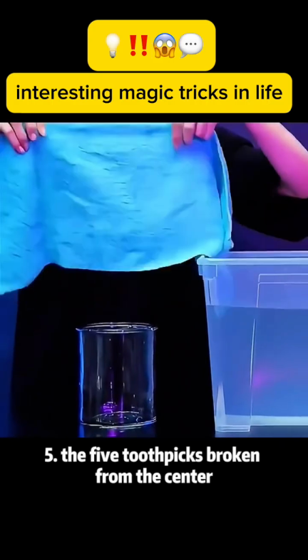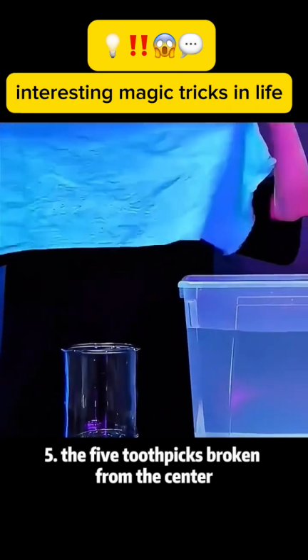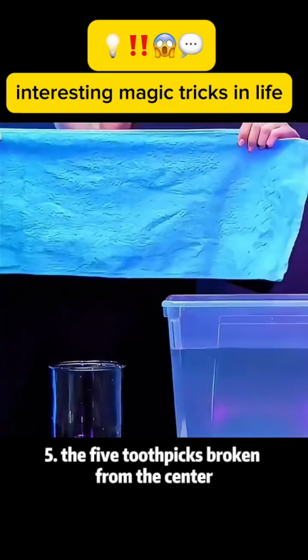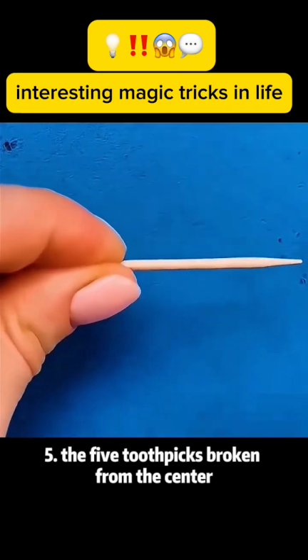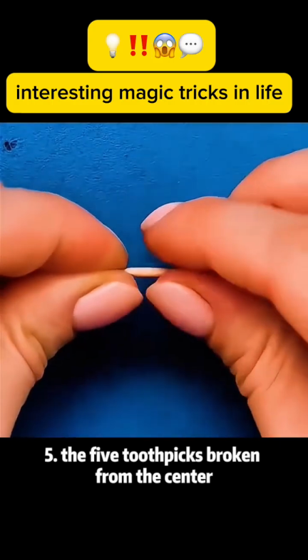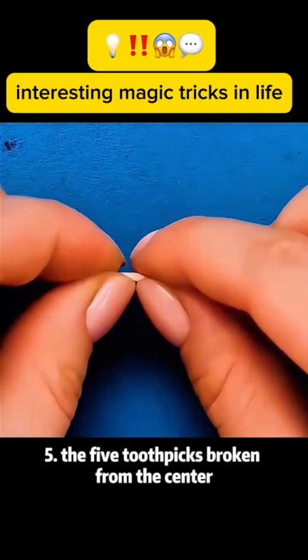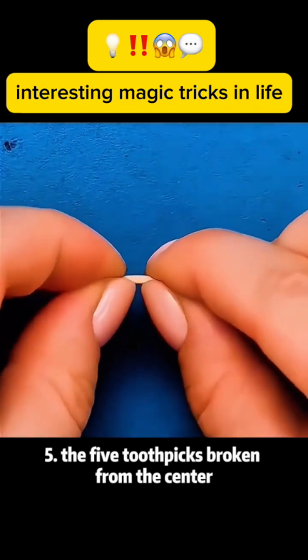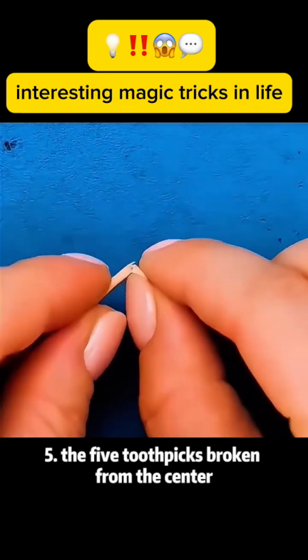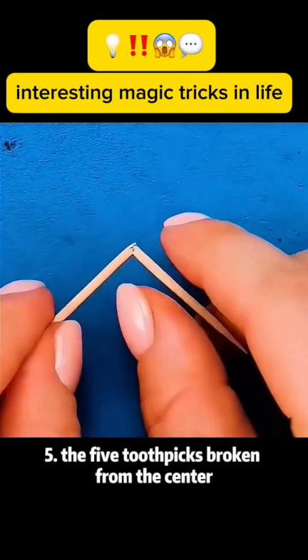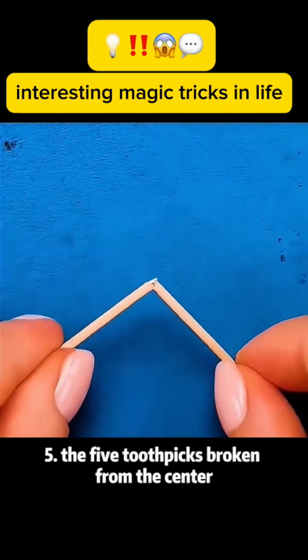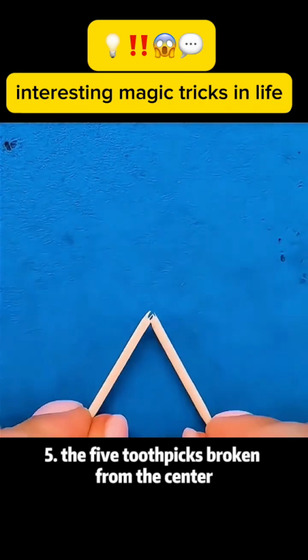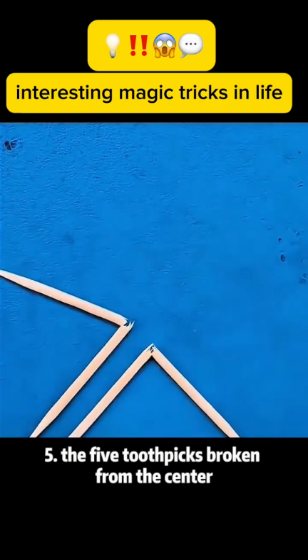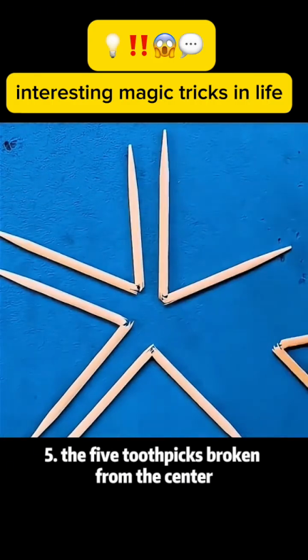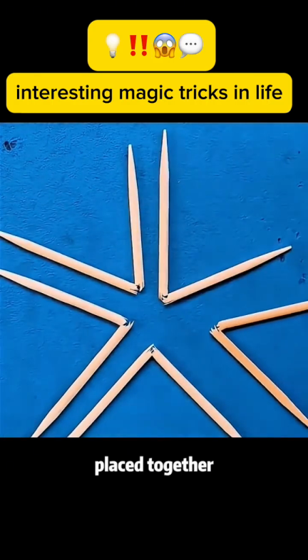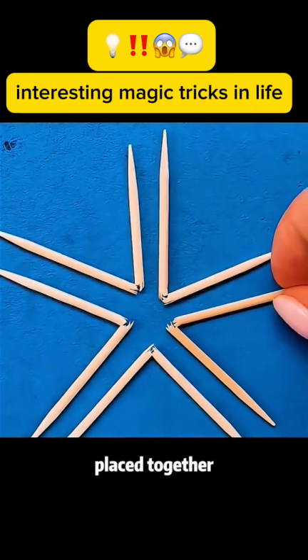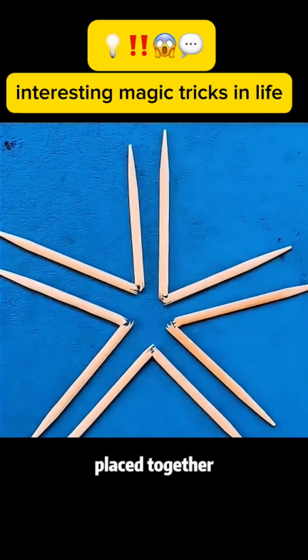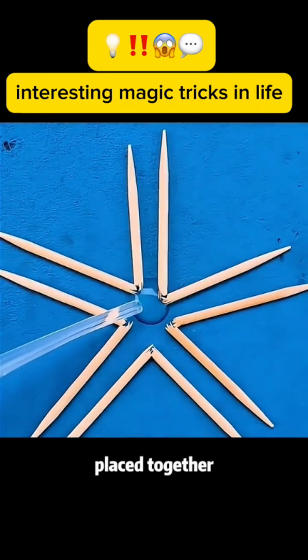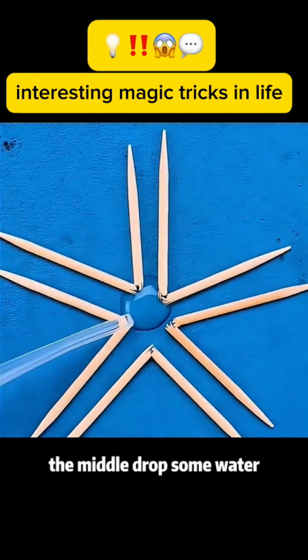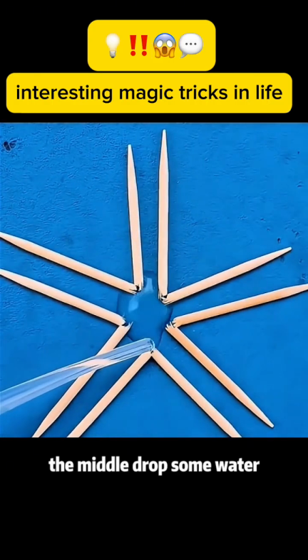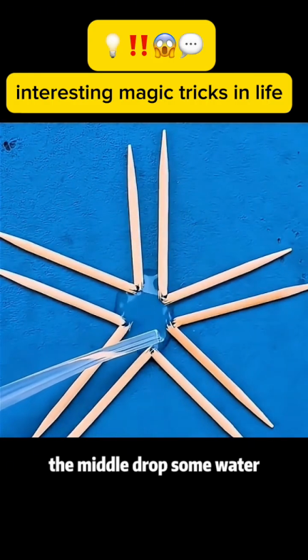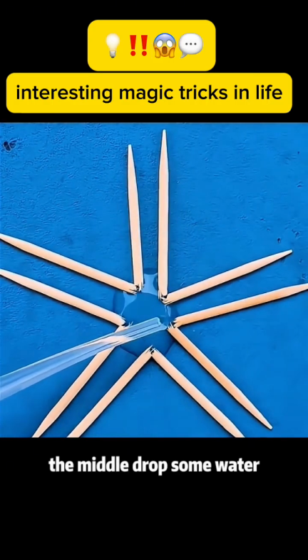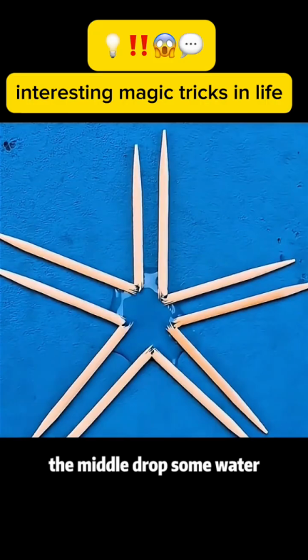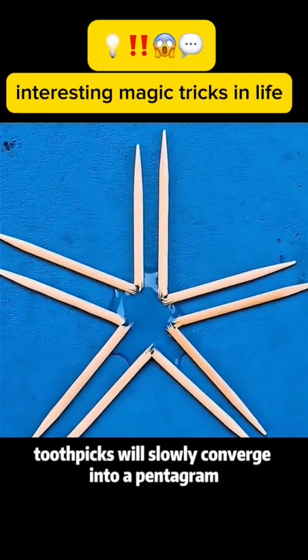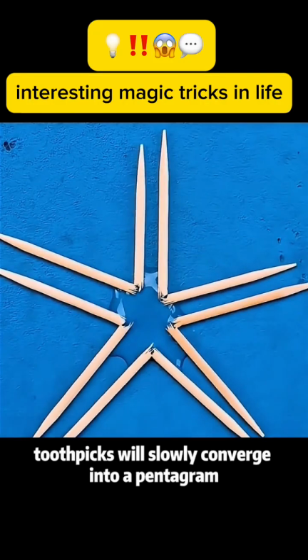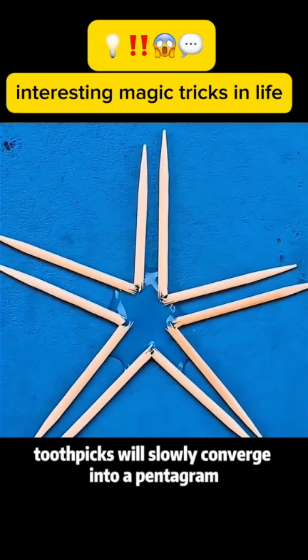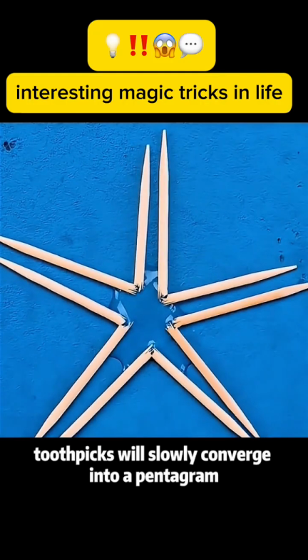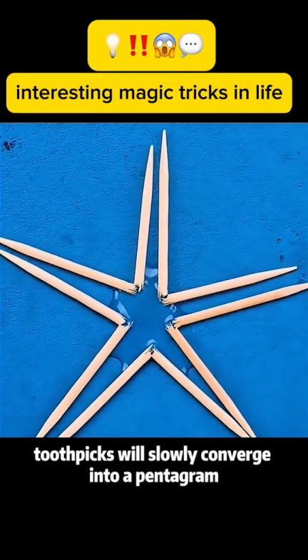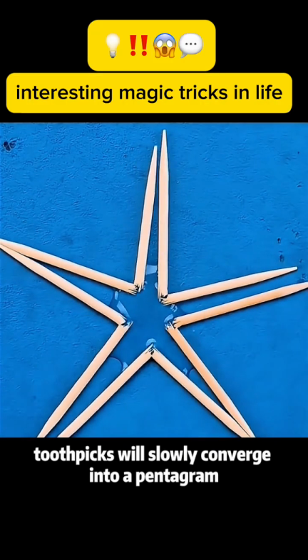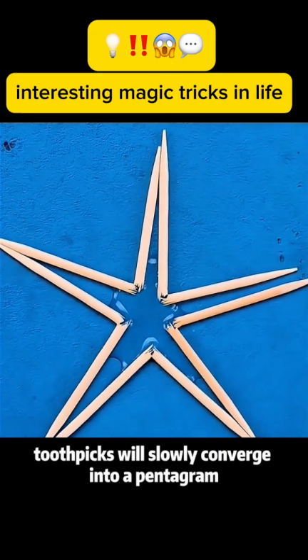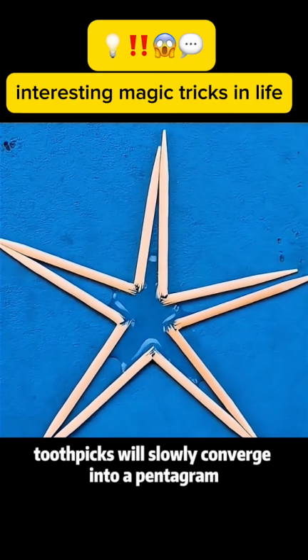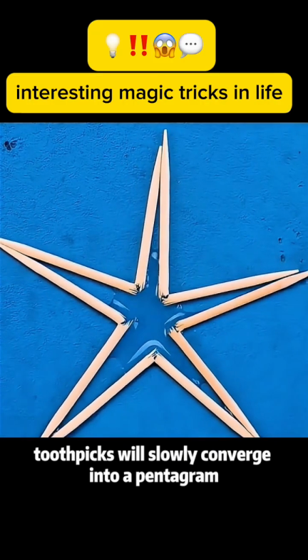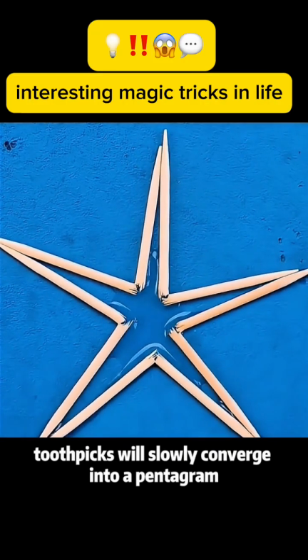Magic trick 5: Break five toothpicks from the center and place them together. Drop some water in the middle. The toothpicks will slowly converge into a pentagram.